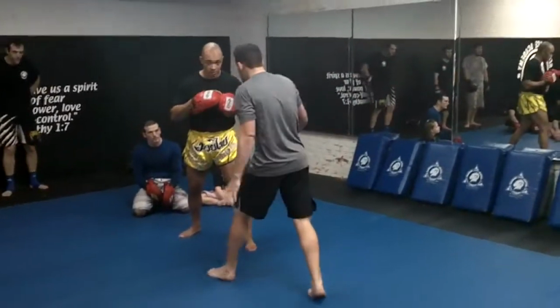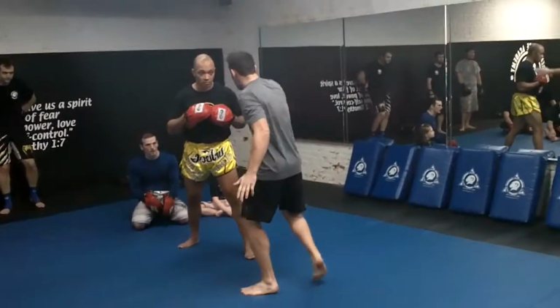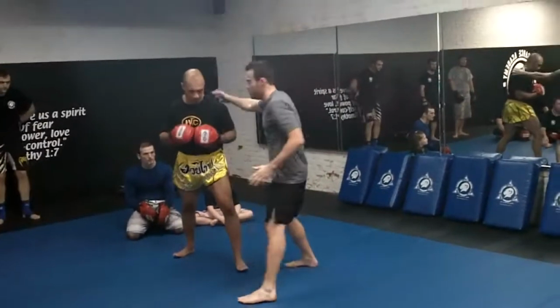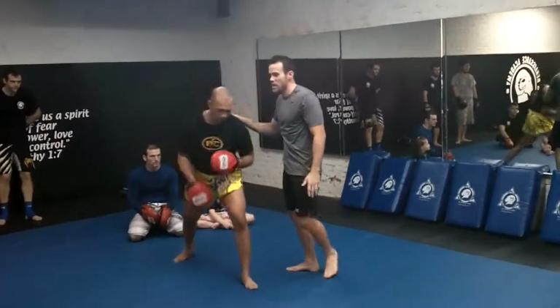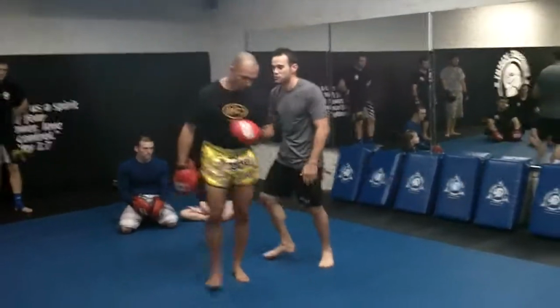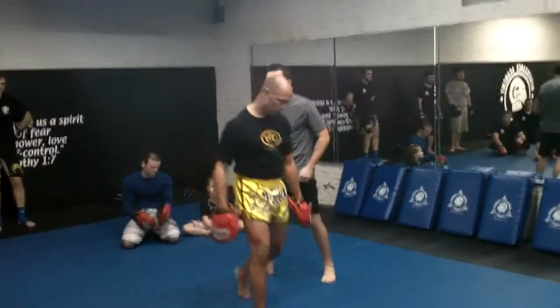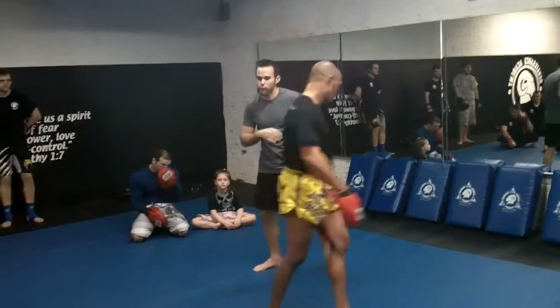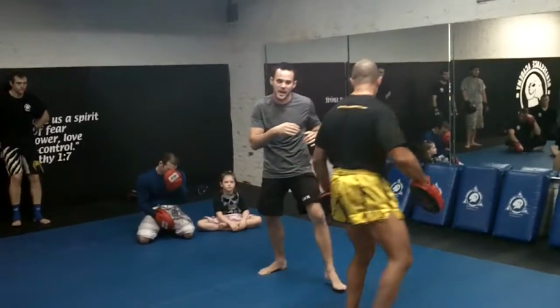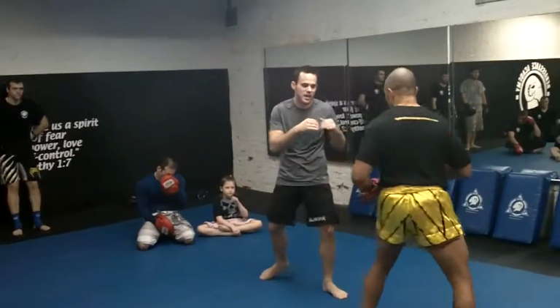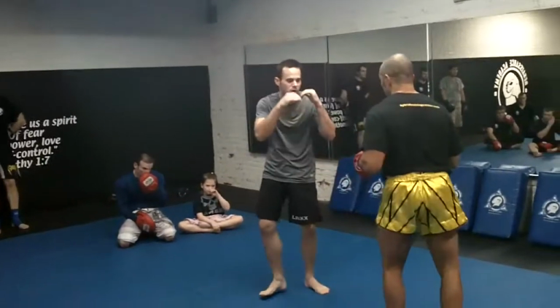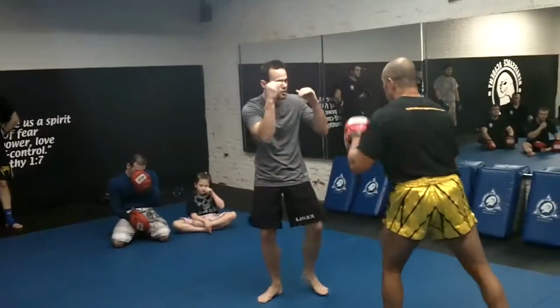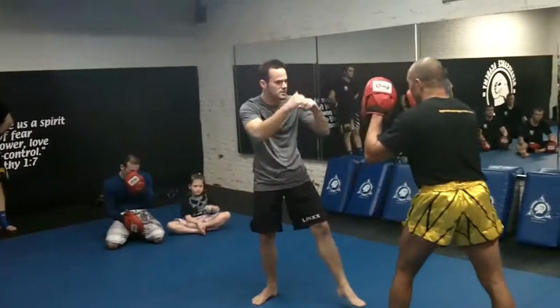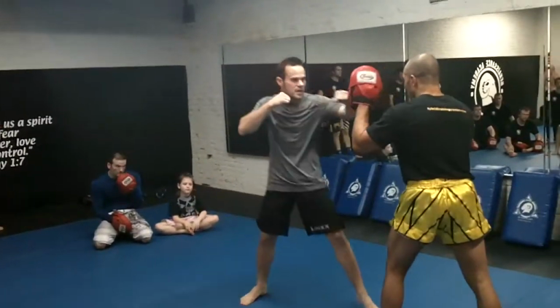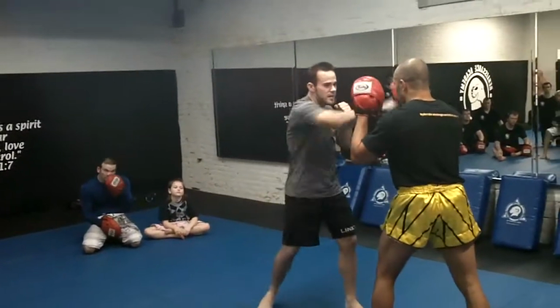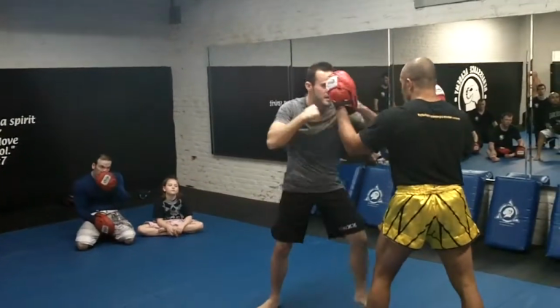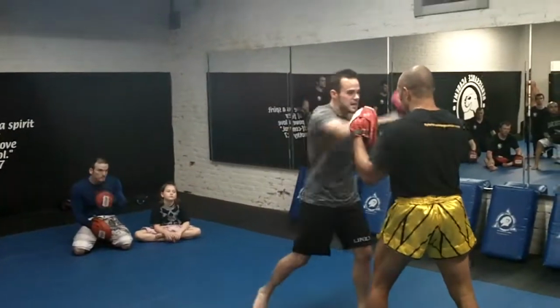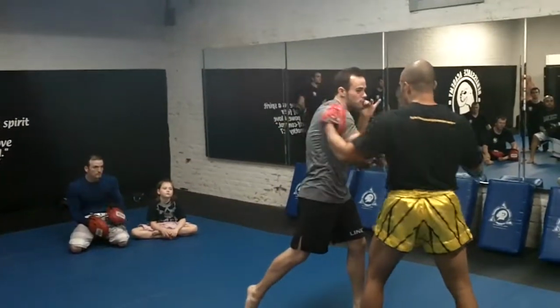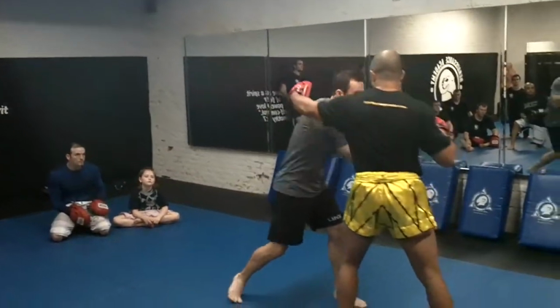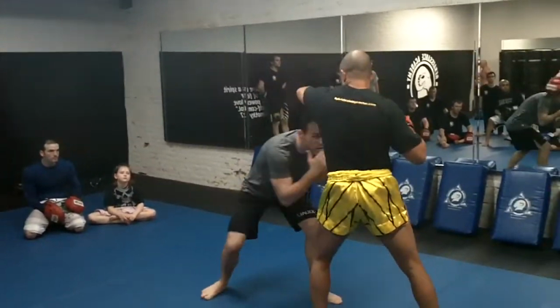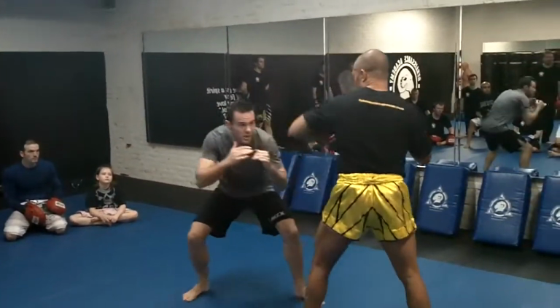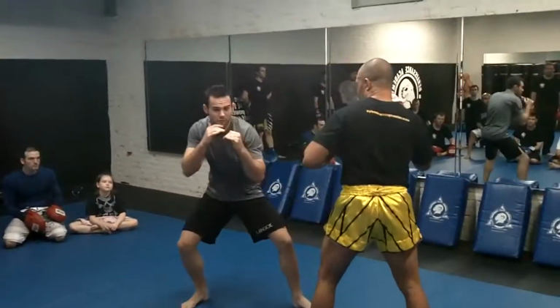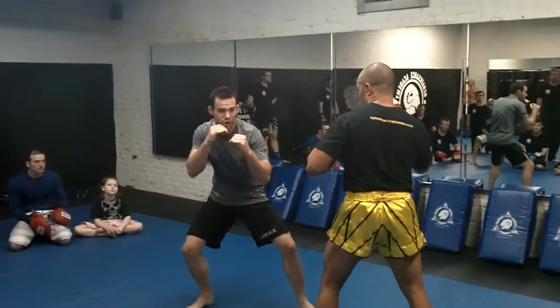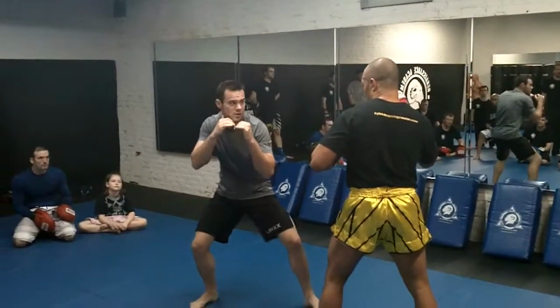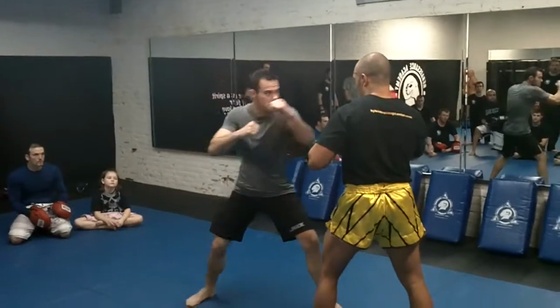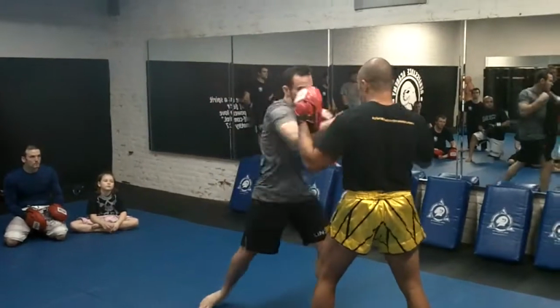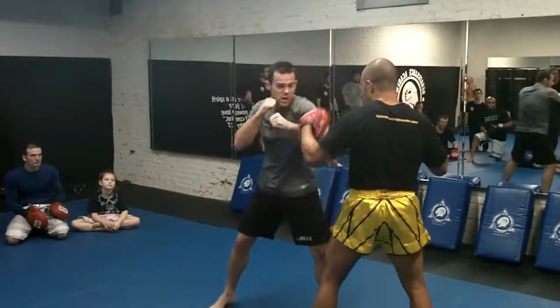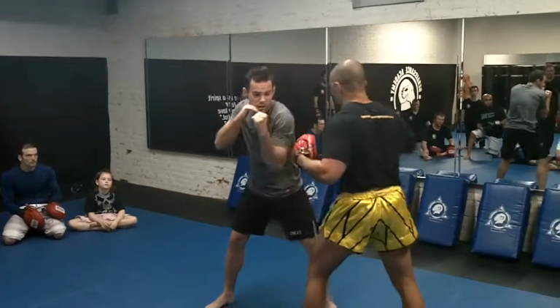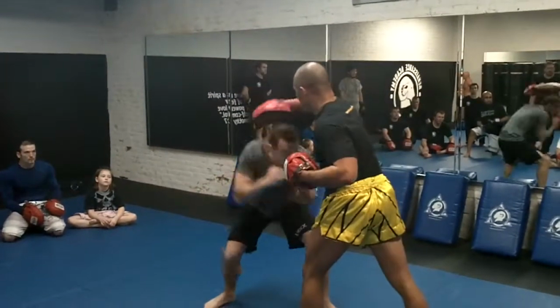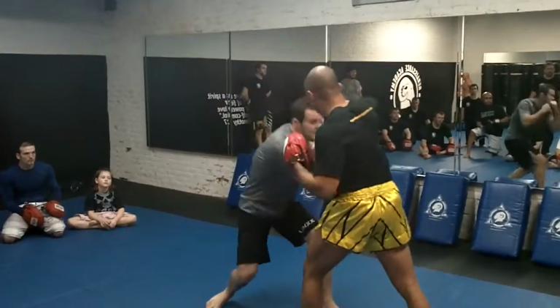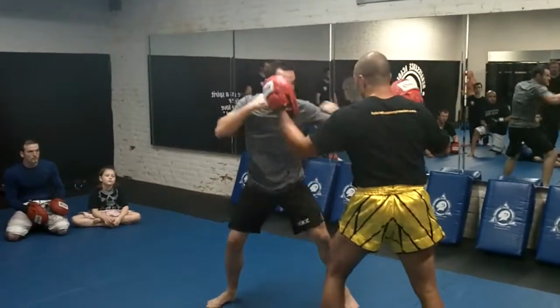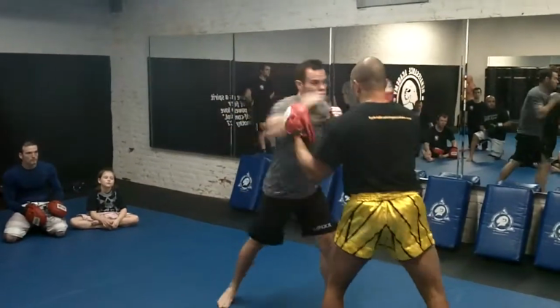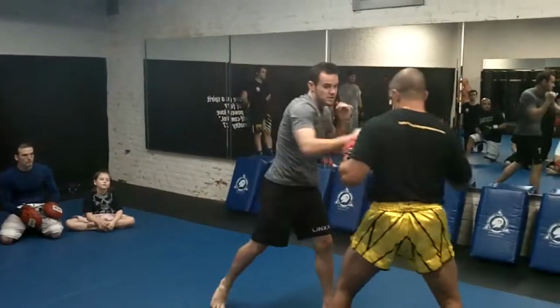I want you to do it one more time. So if I go four count — jab, cross, hook, cross — hit, hit, hit, hit. I'm going under the left first, cross, hook, under the right, hook, cross.